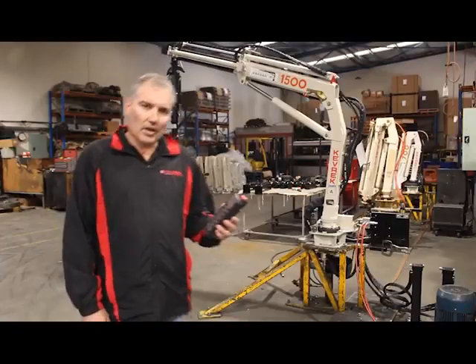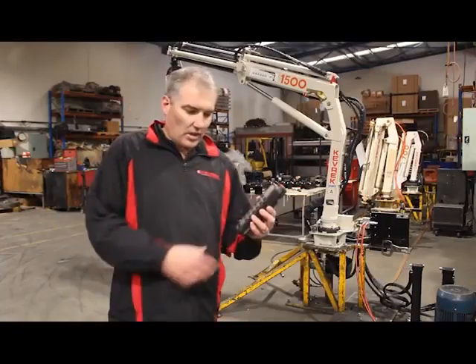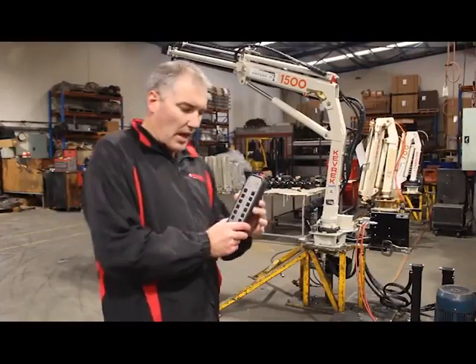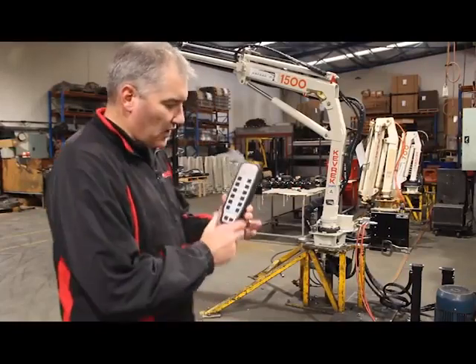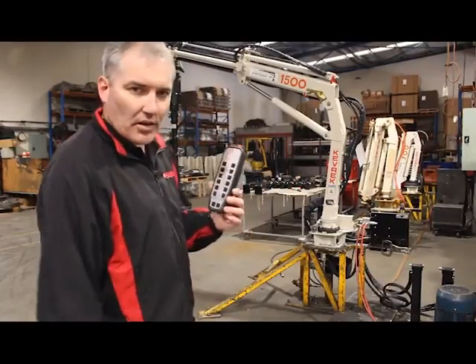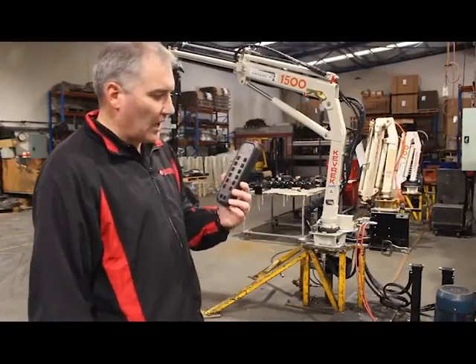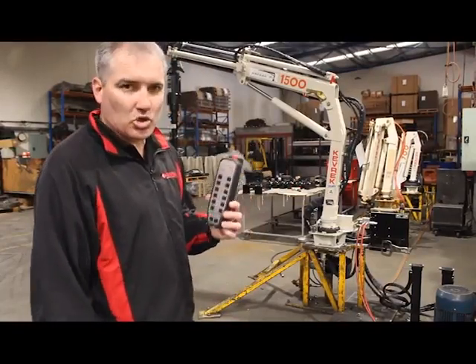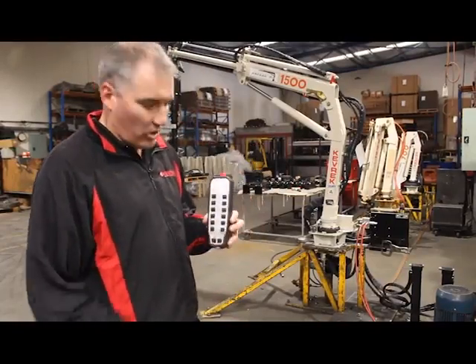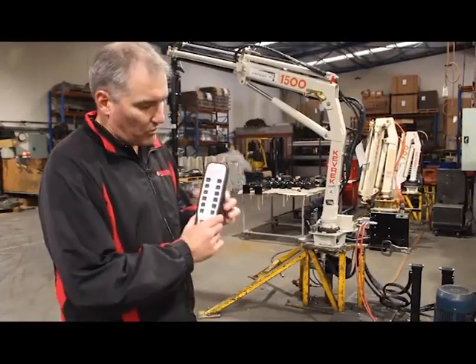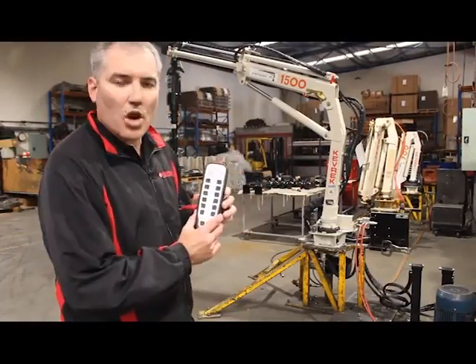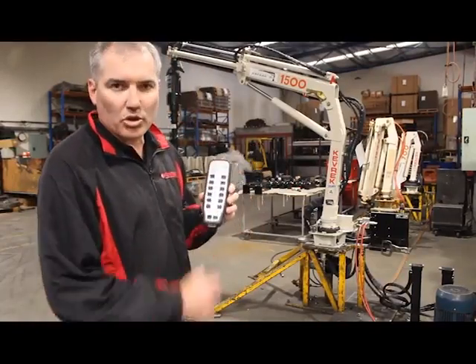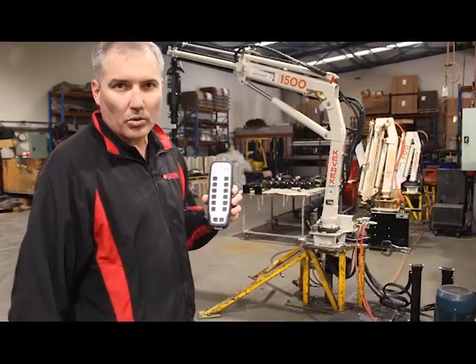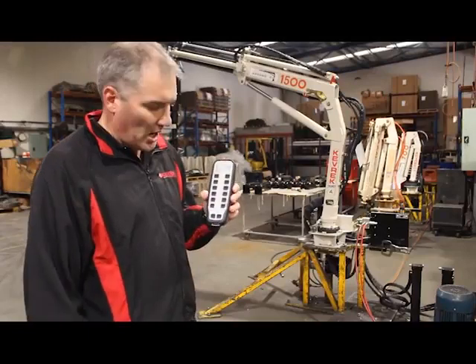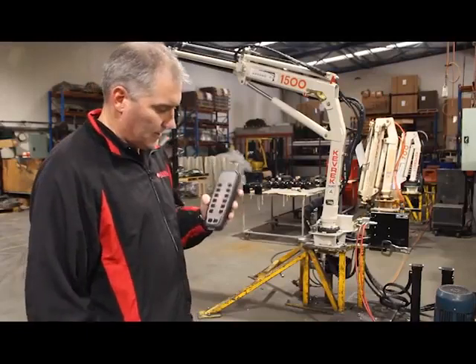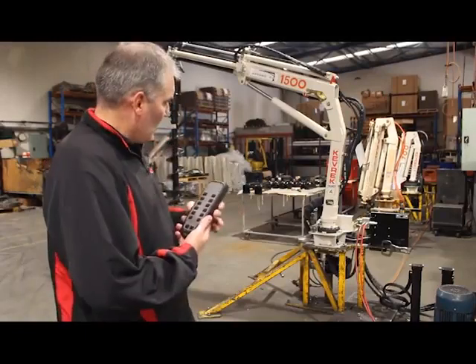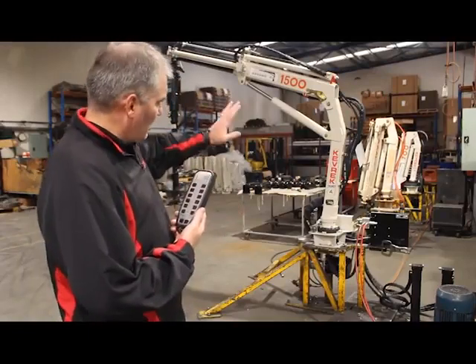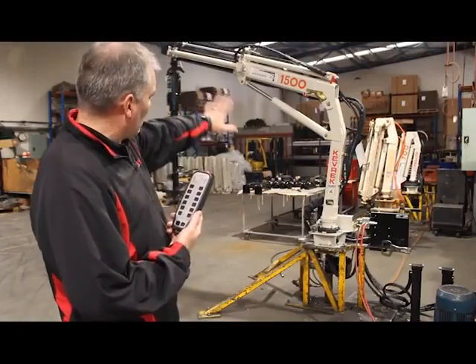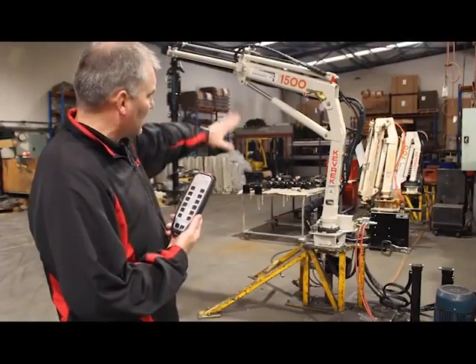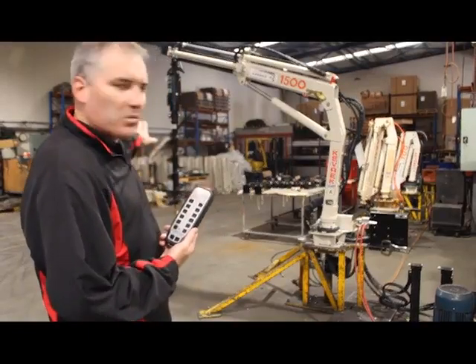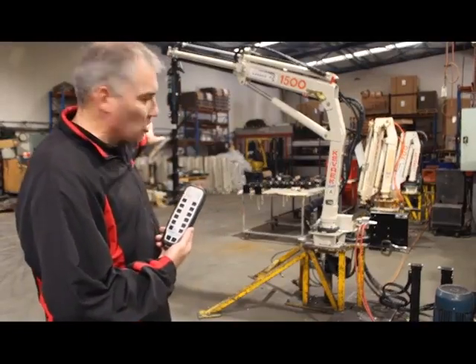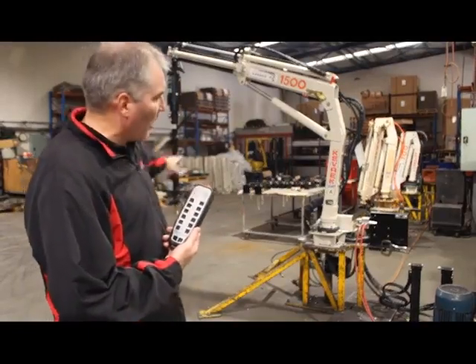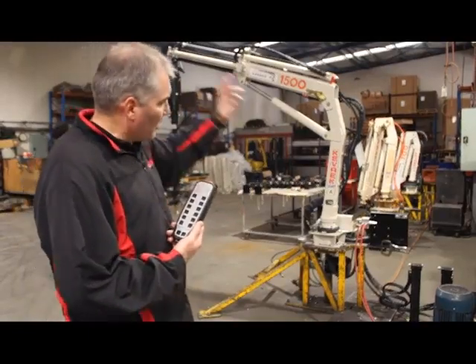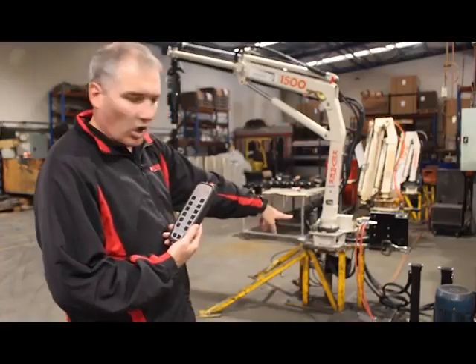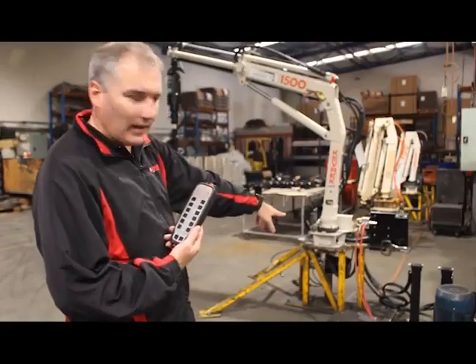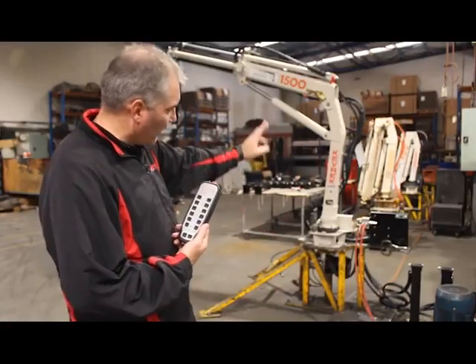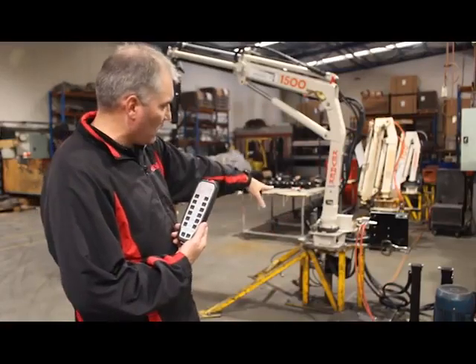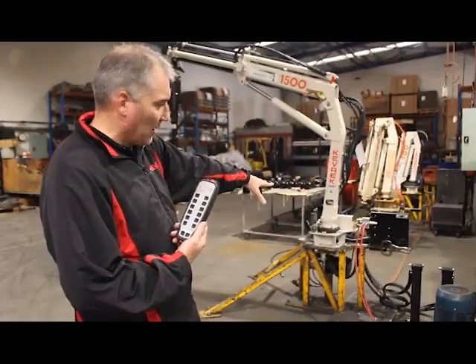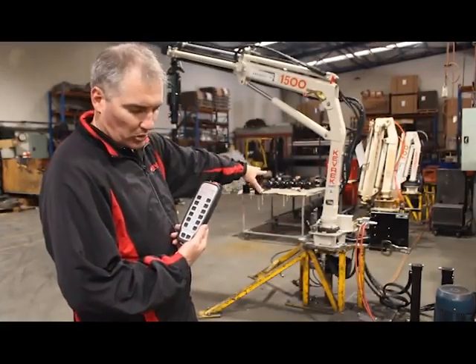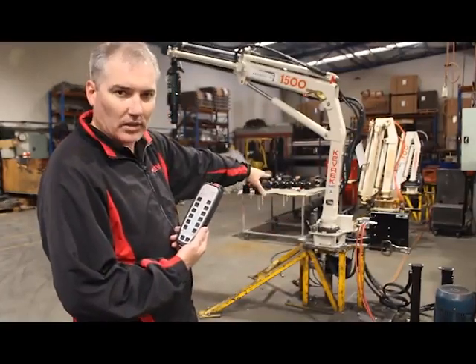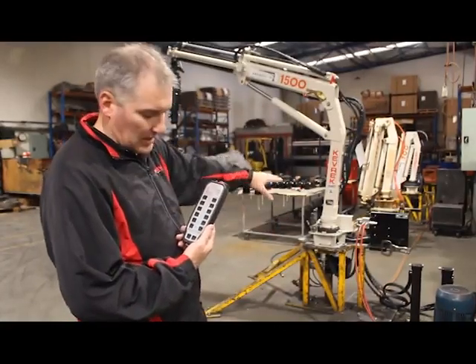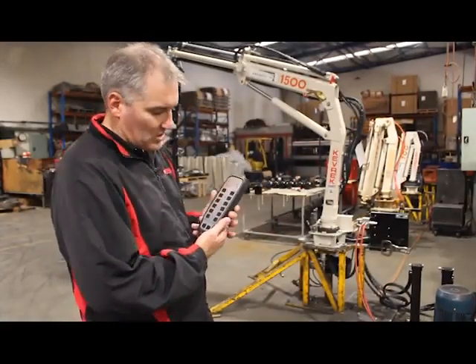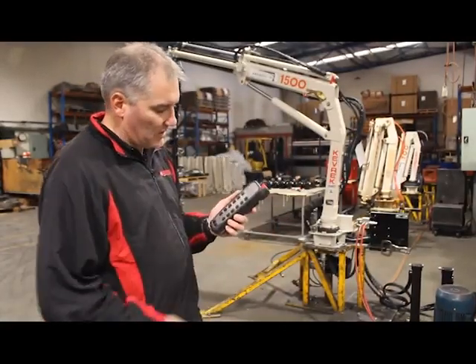Here we have the Kevrek 1500 post hole borer with radio remote controlled operation. You have your complete crane with the post hole borer, your hydraulic legs, and also your valve bank, which we'll look at closely just after this.